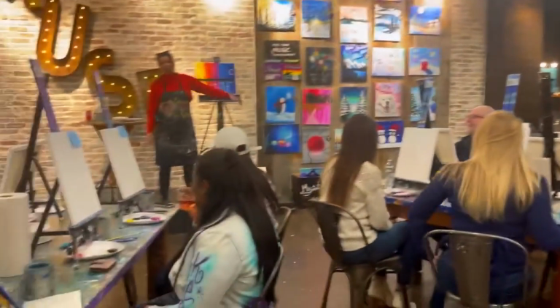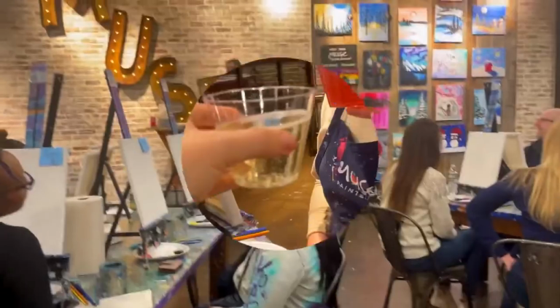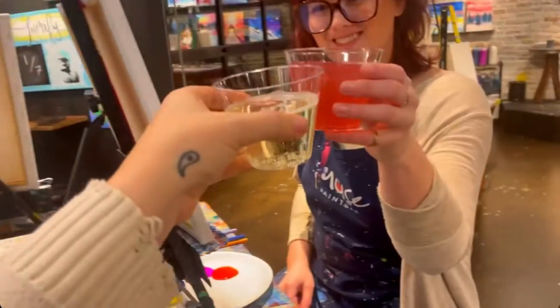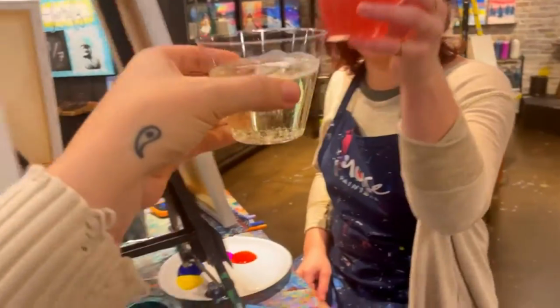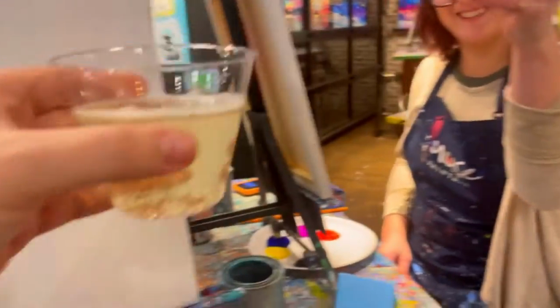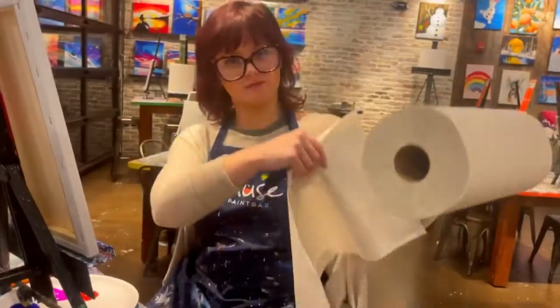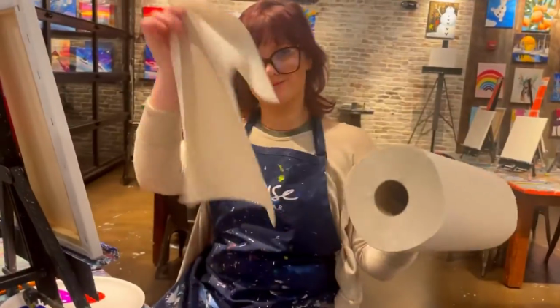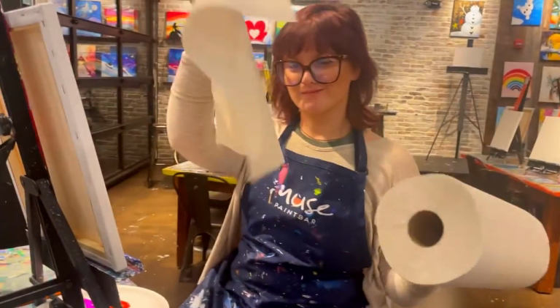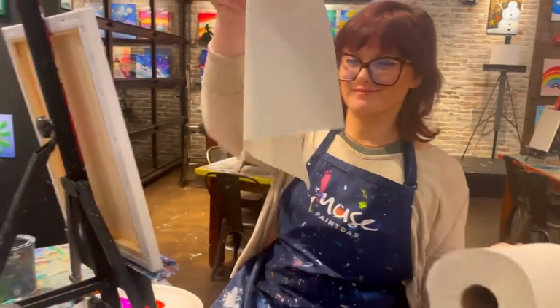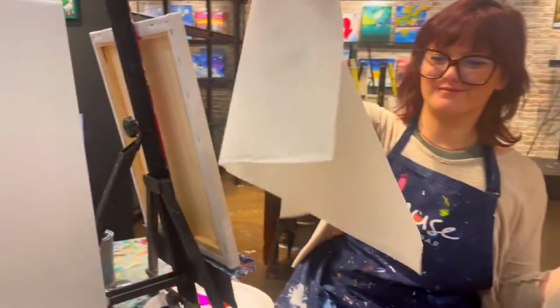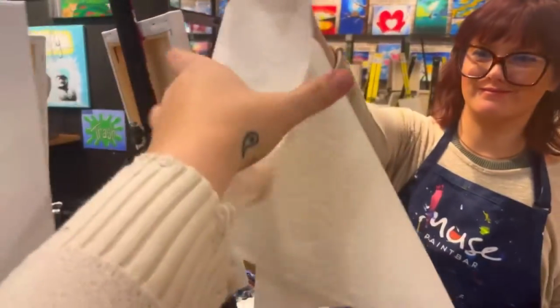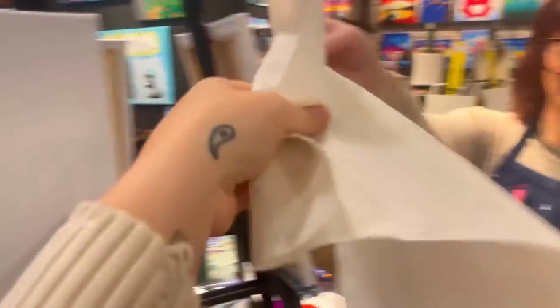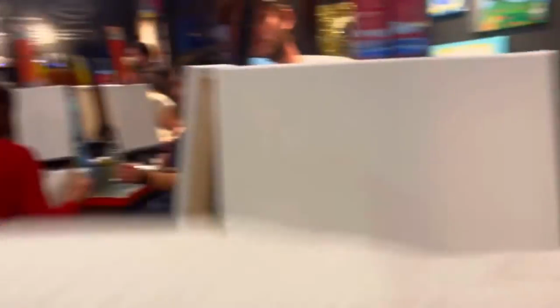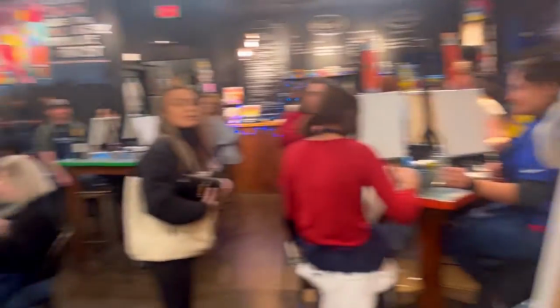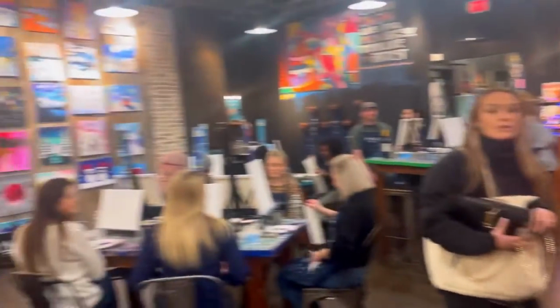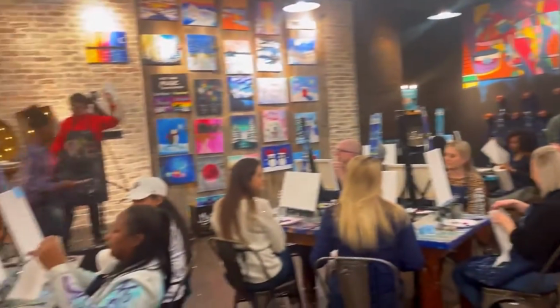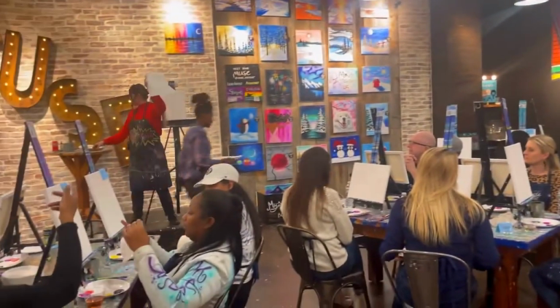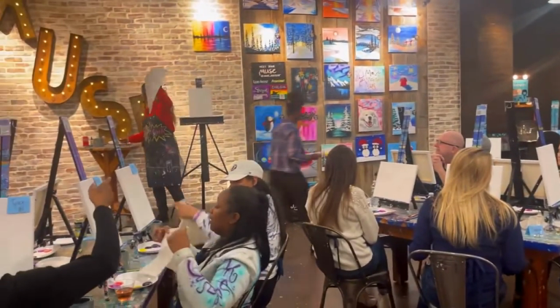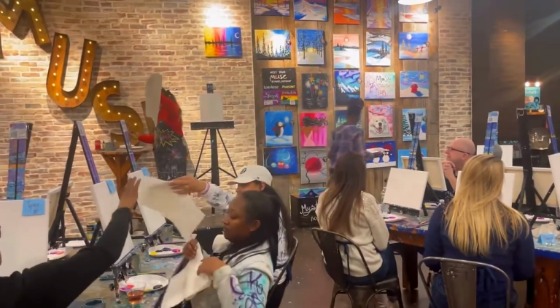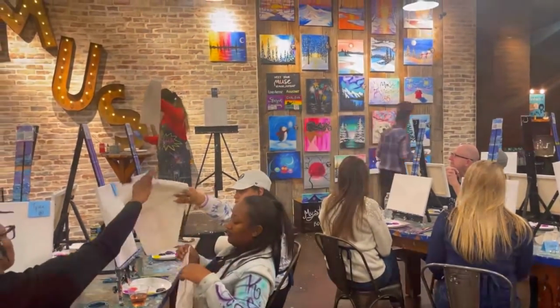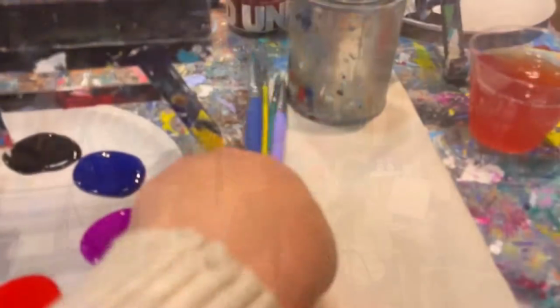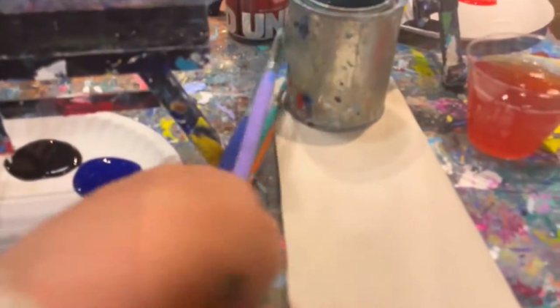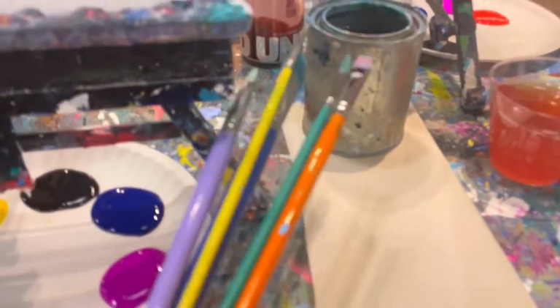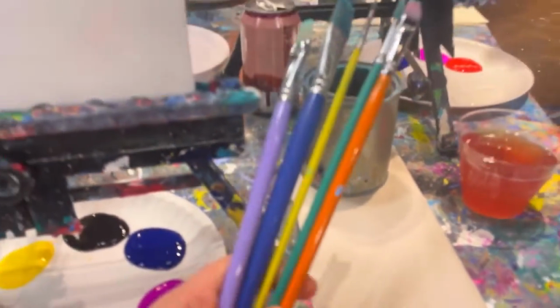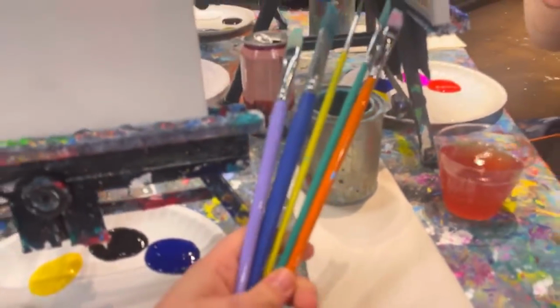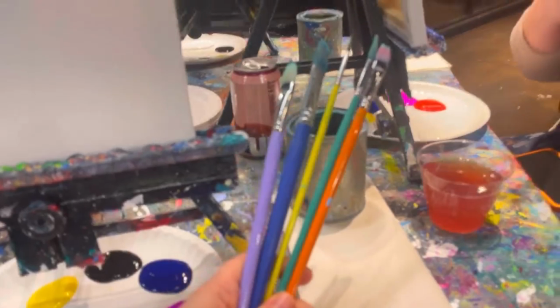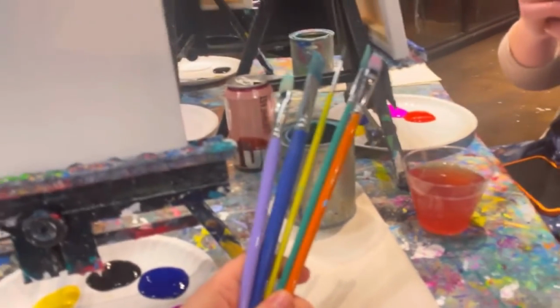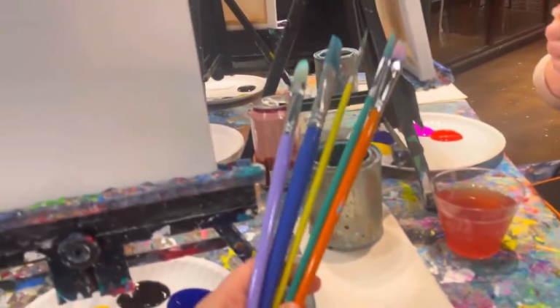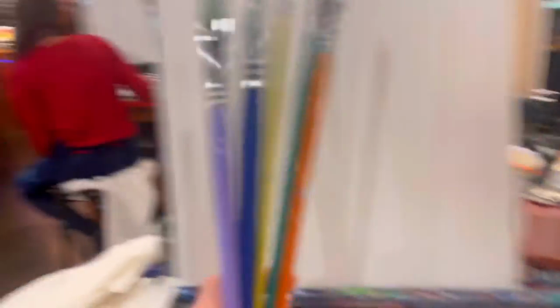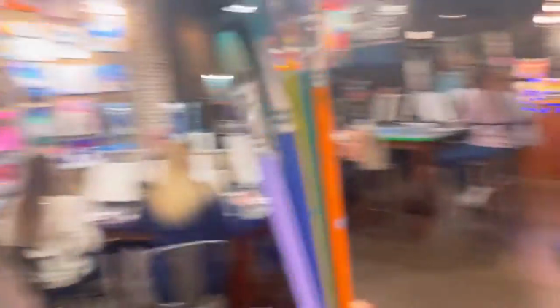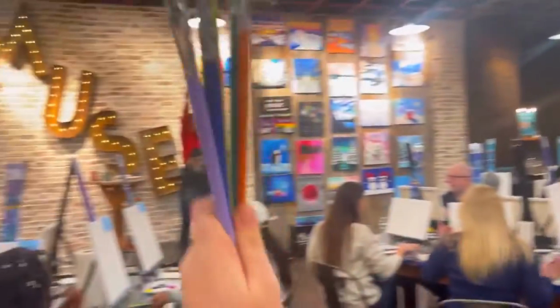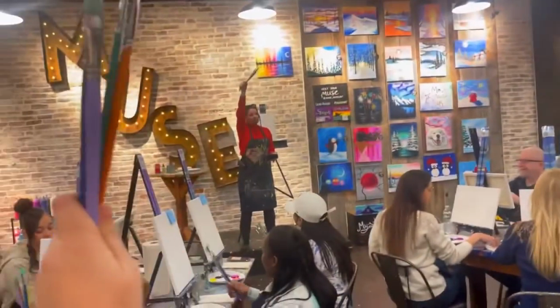A cheers to the evening! They teach us everything we need to know about our materials as if we've never painted before. It's super great for beginners — no experience required.